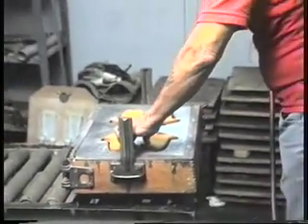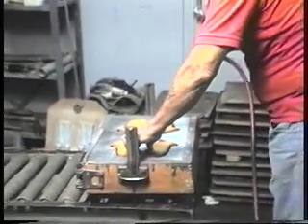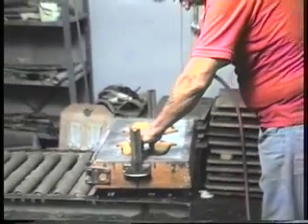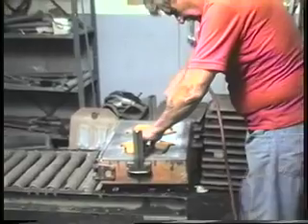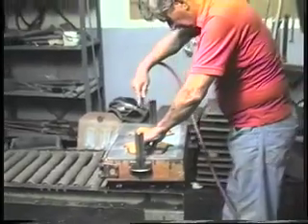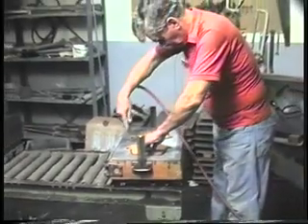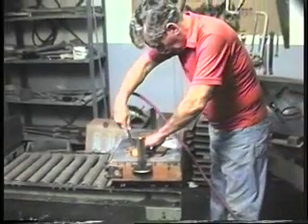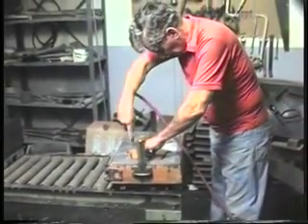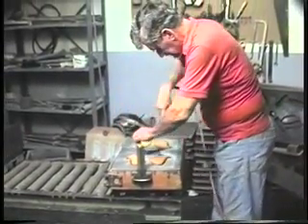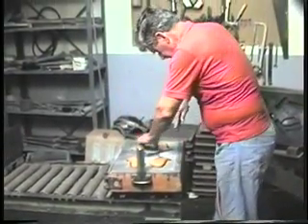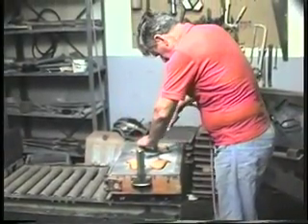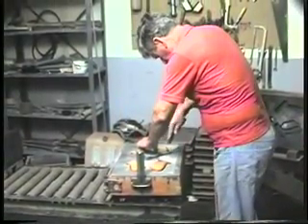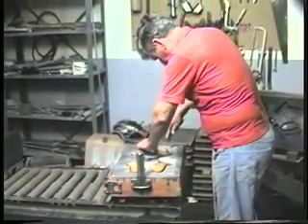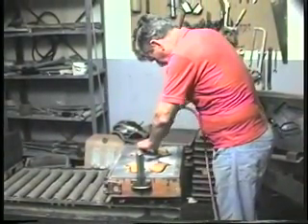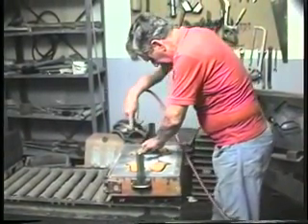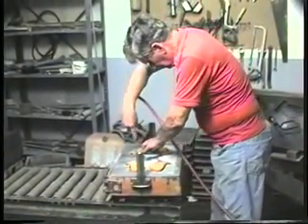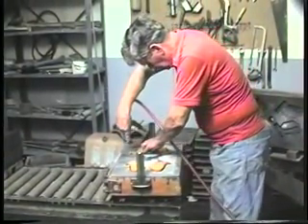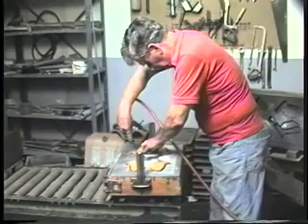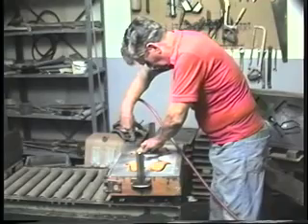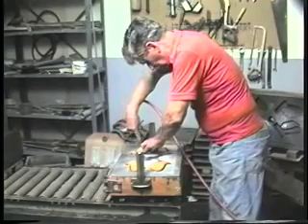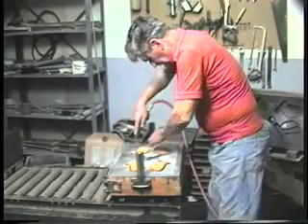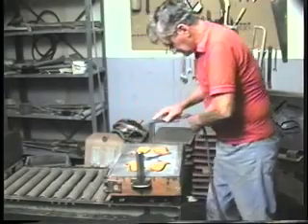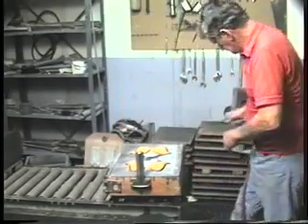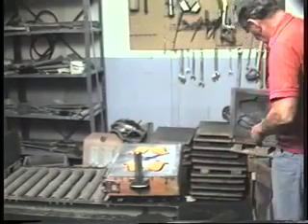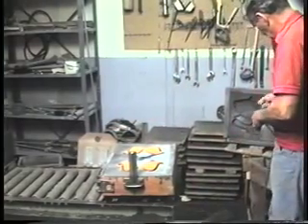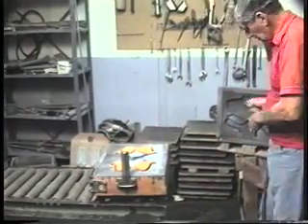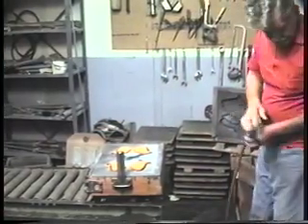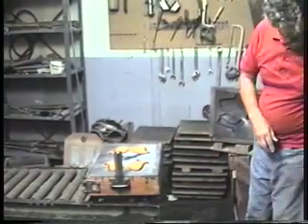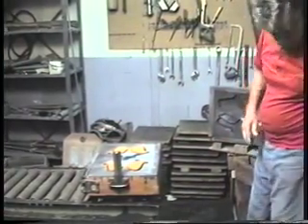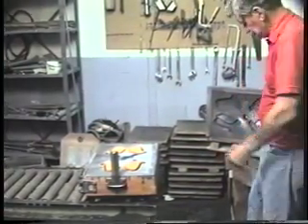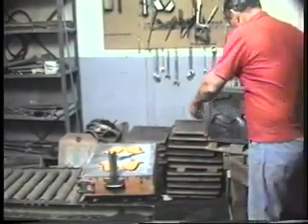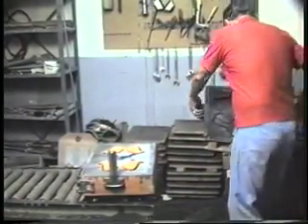By the same token, any loose sand in the cavity will prevent metal from completely filling the cavity and will cause a dimpled surface. Blowing away loose sand before pouring the metal is very necessary.